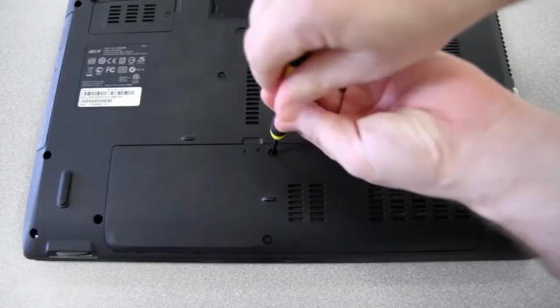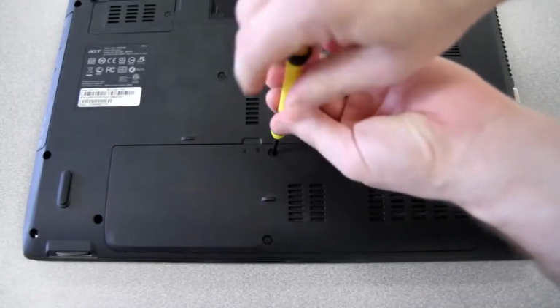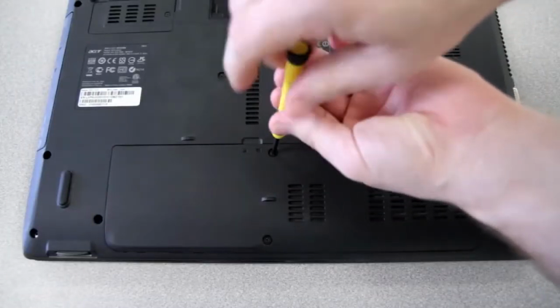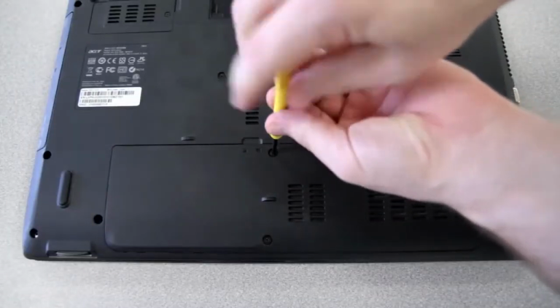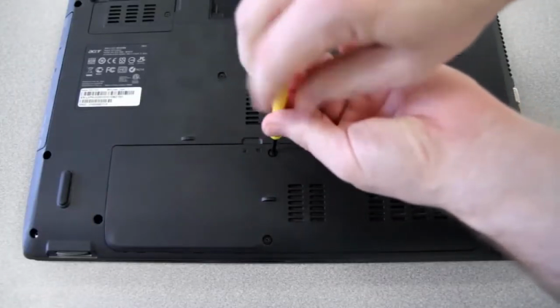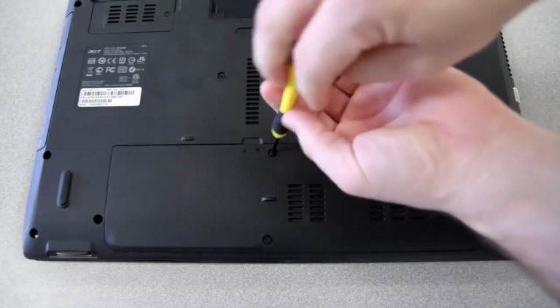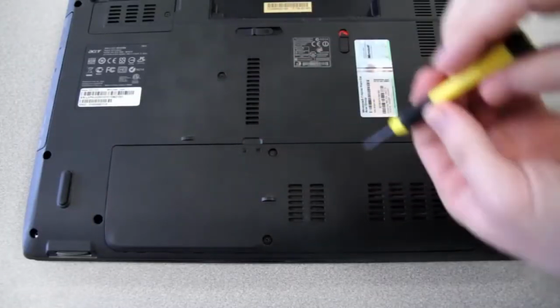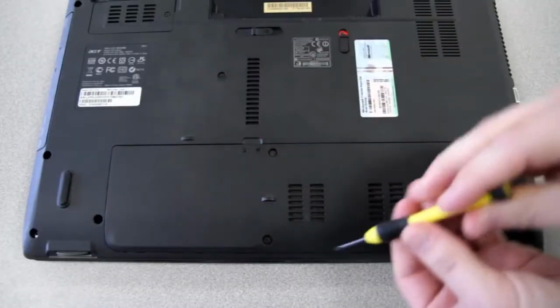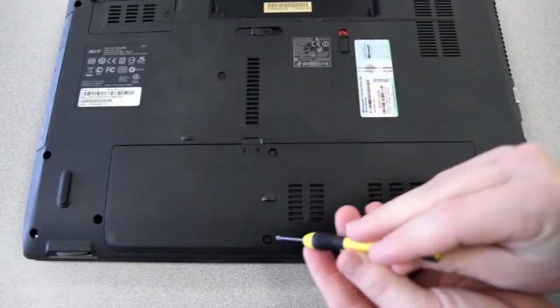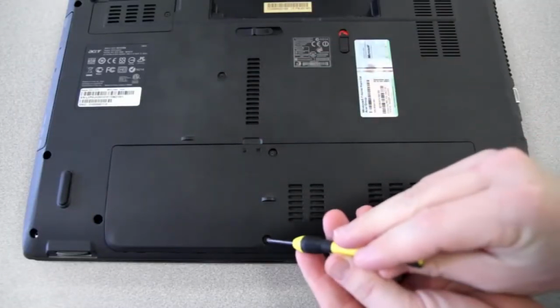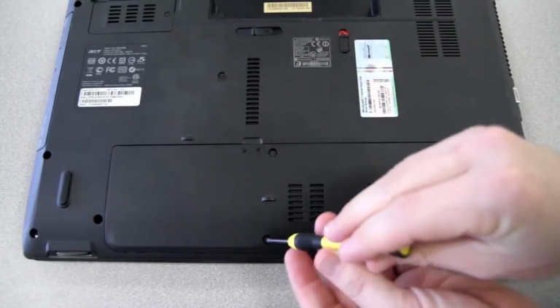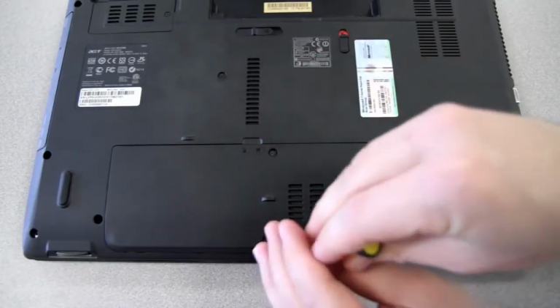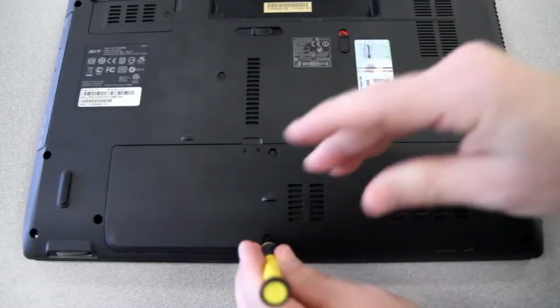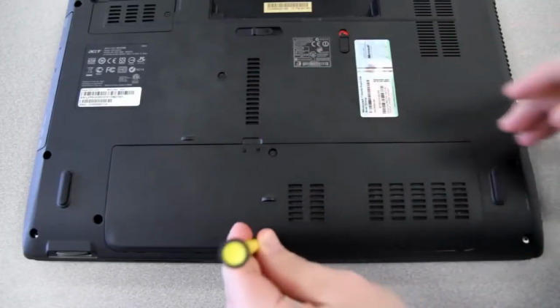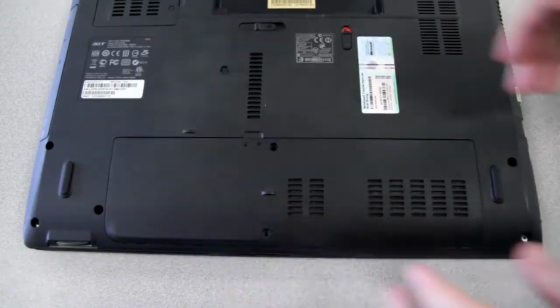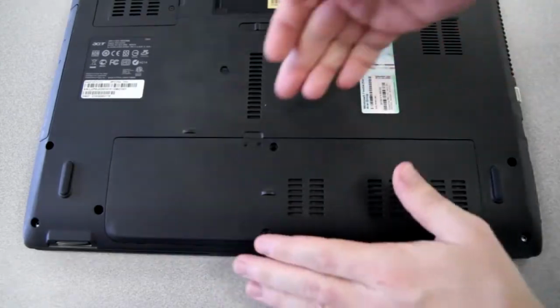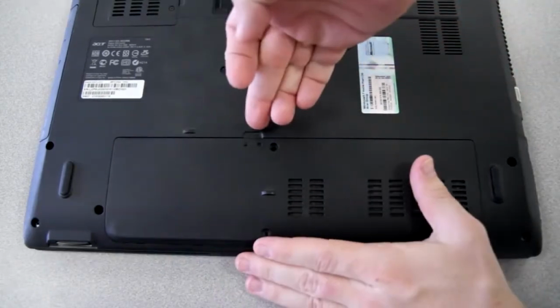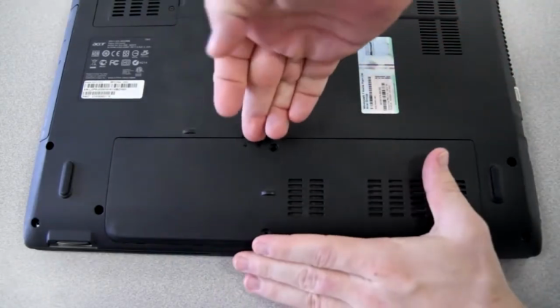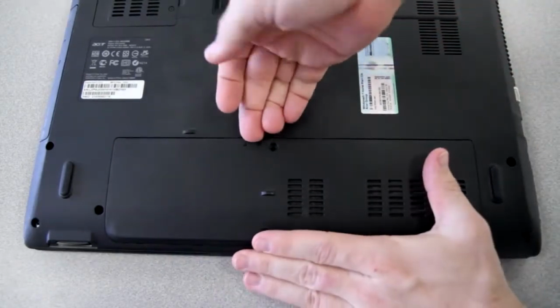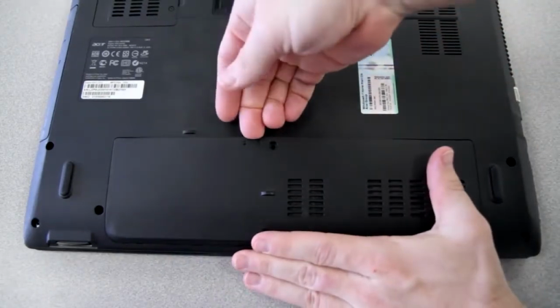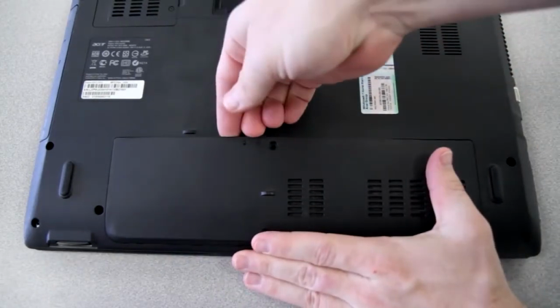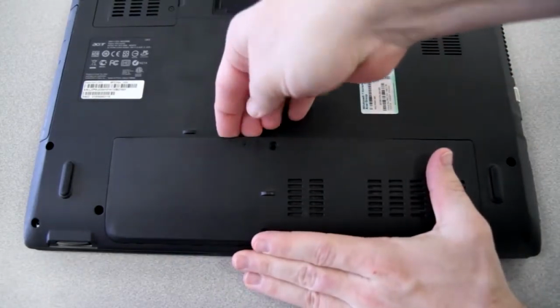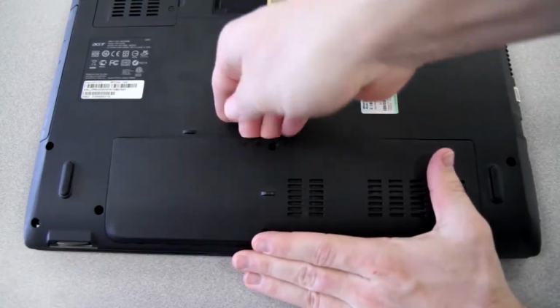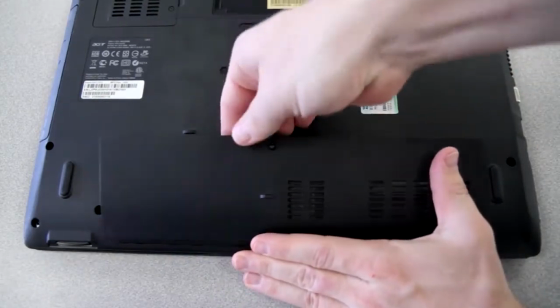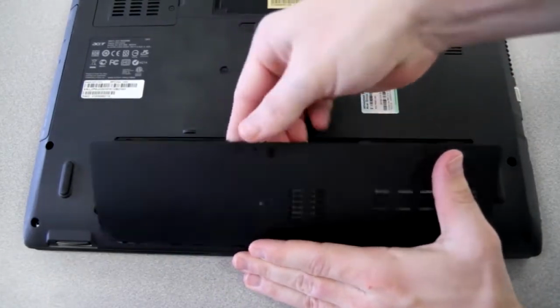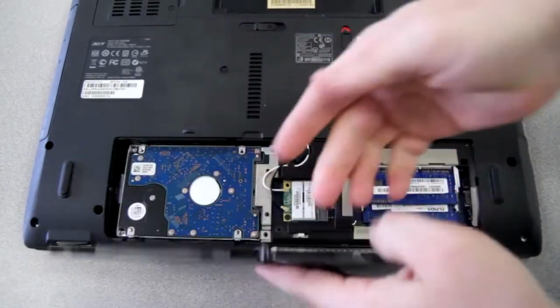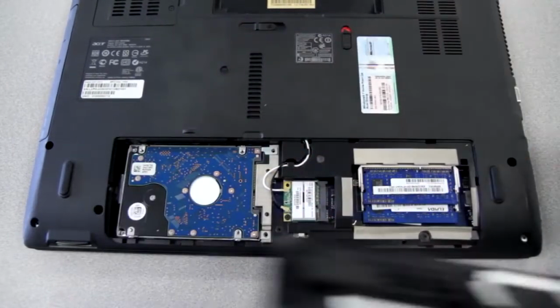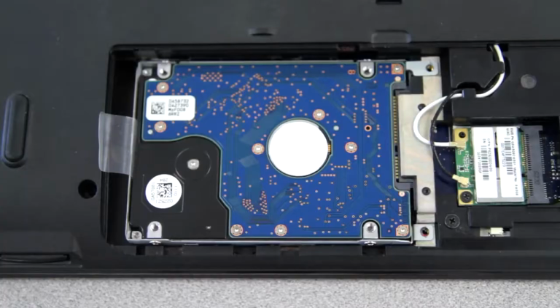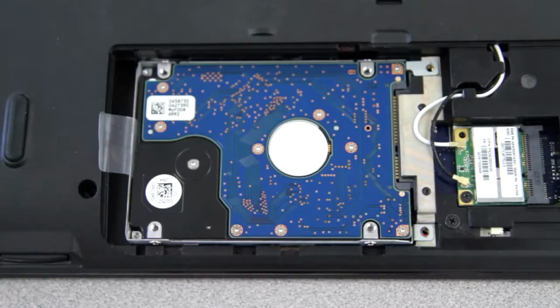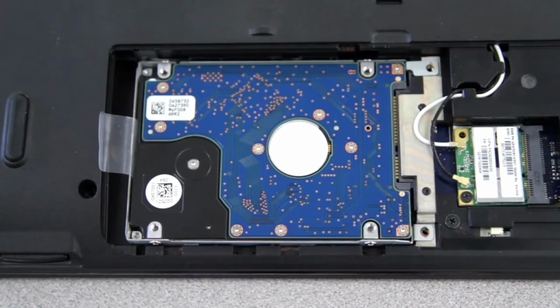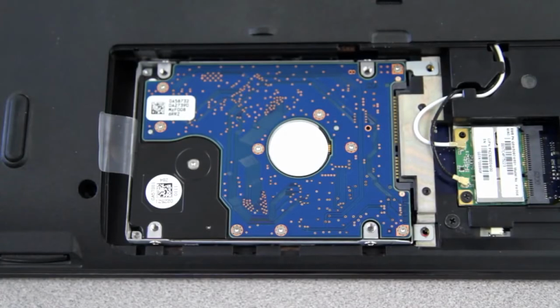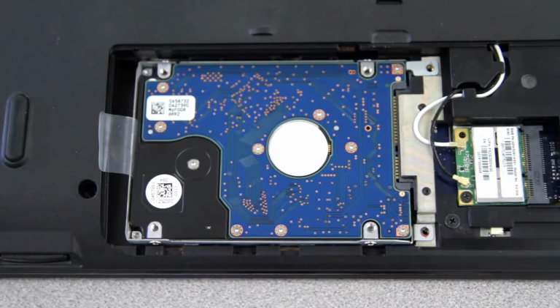remove the screws holding it in place. In my case, I just have two. And when you remove the panel, you should find the hard drive beneath it. Here's mine on the left.